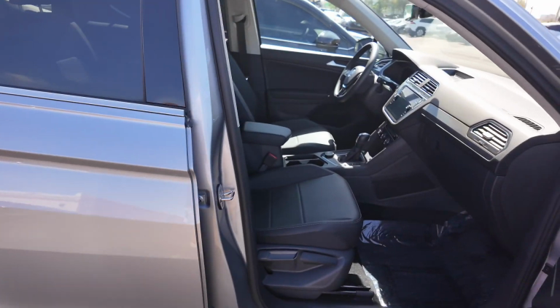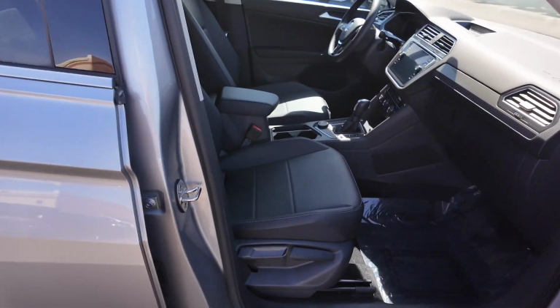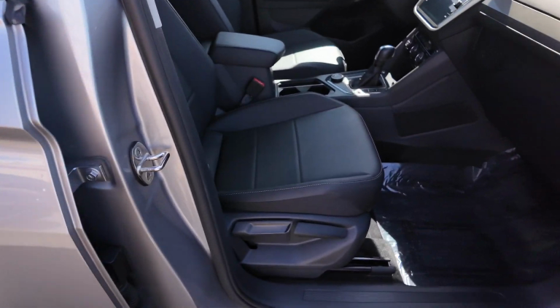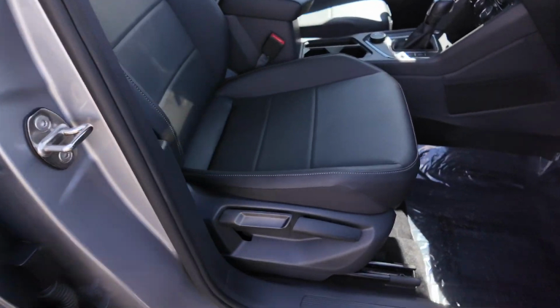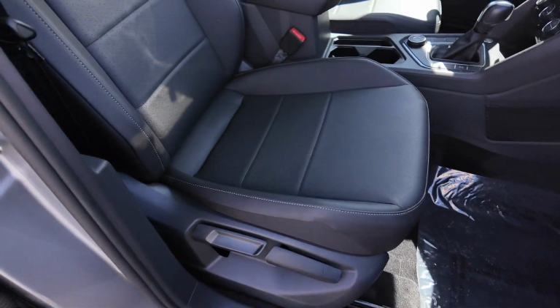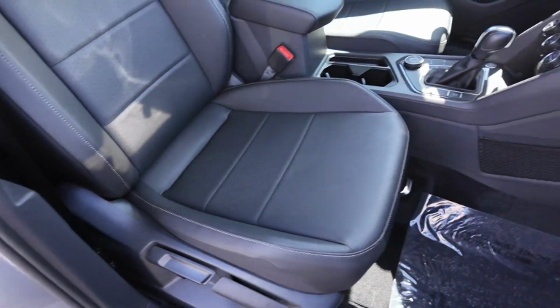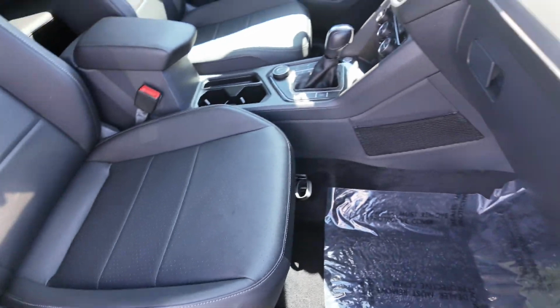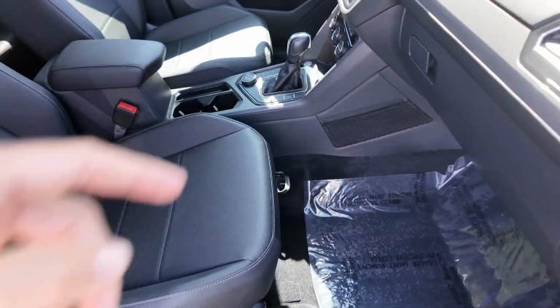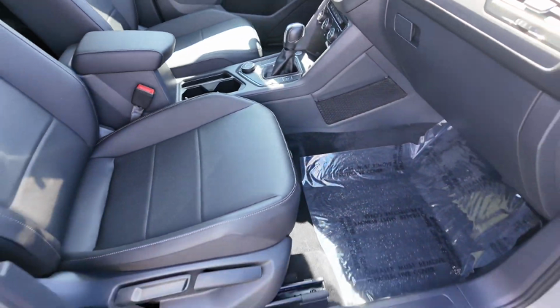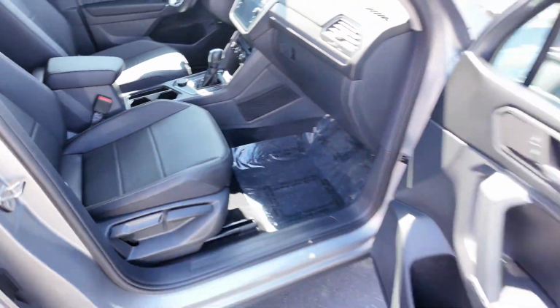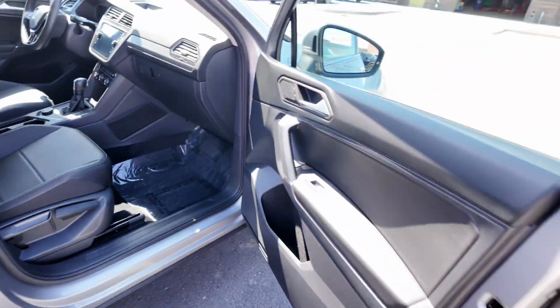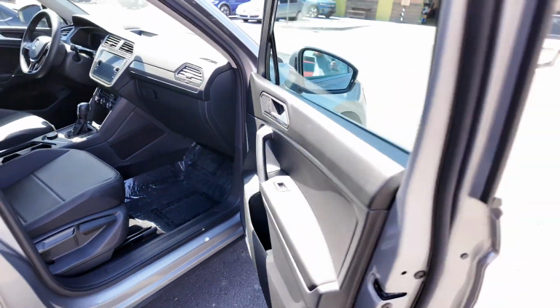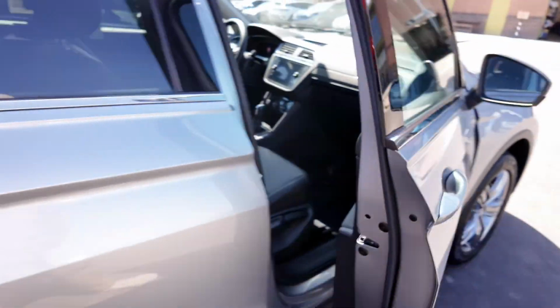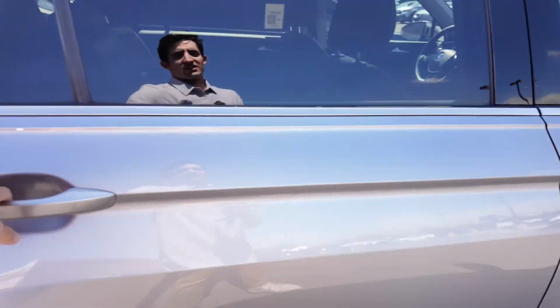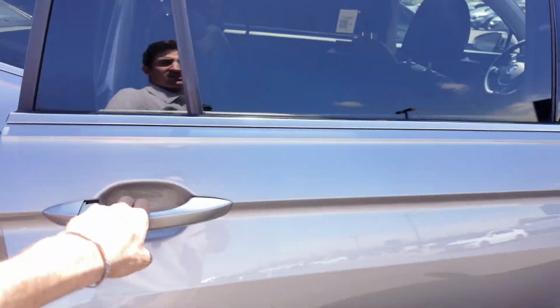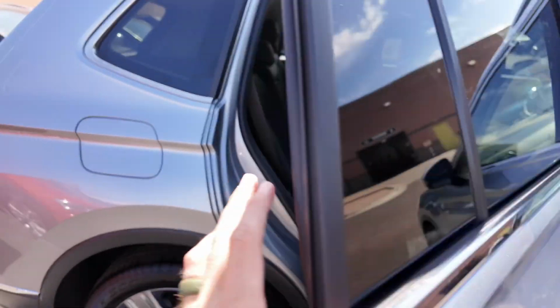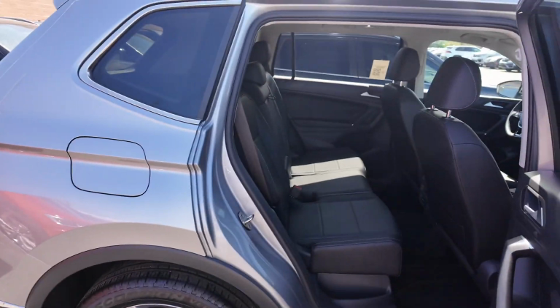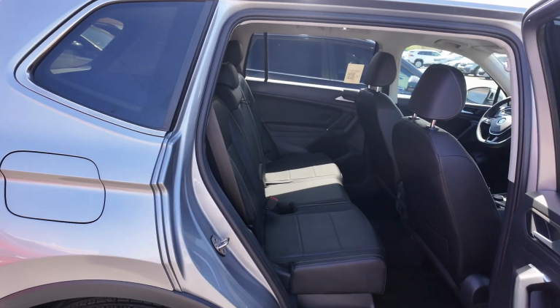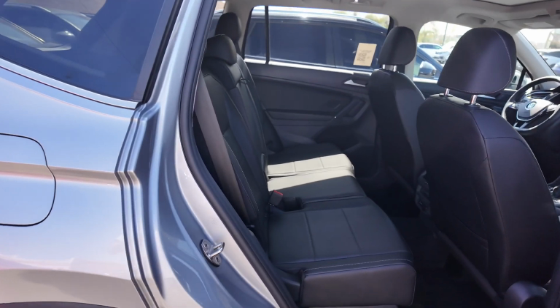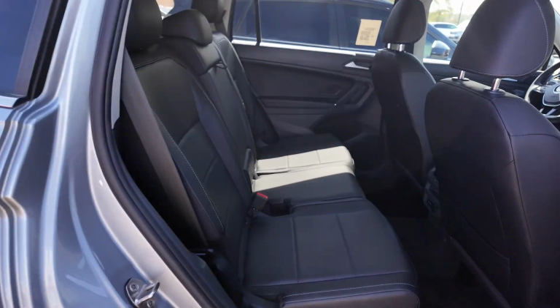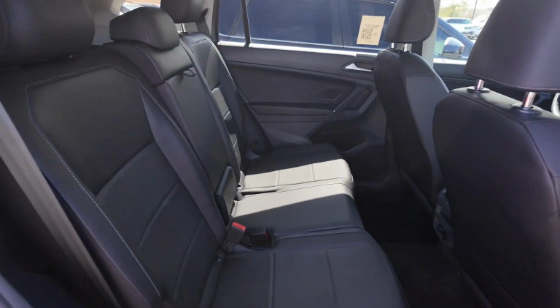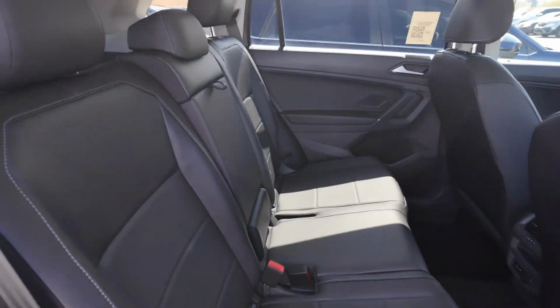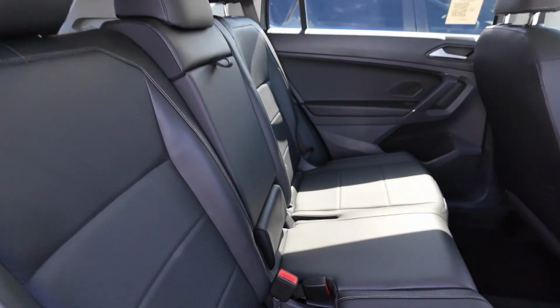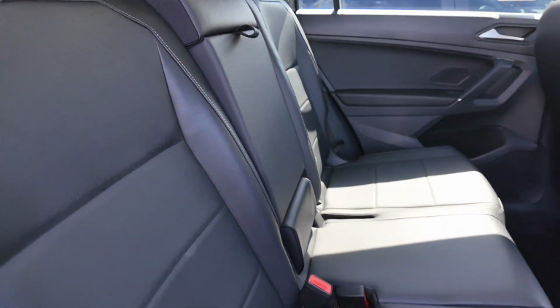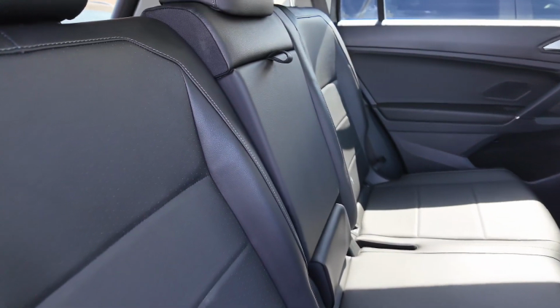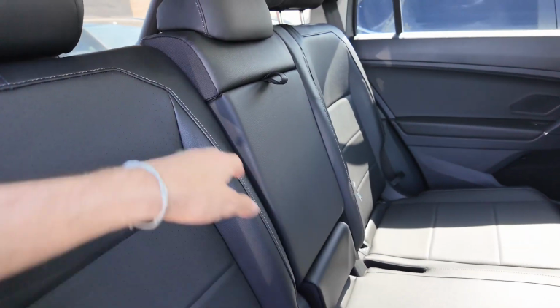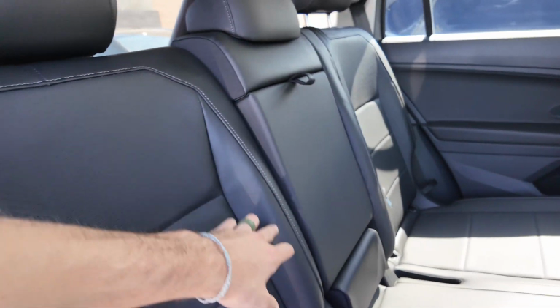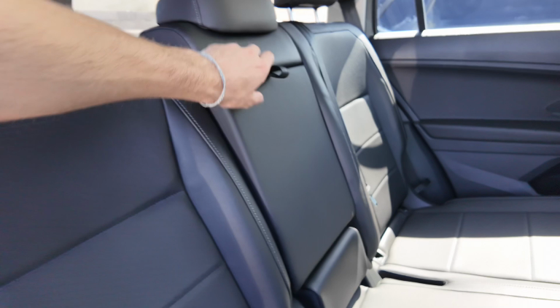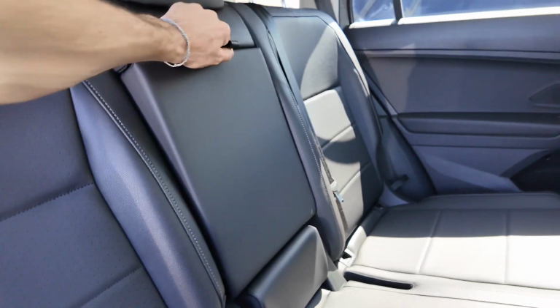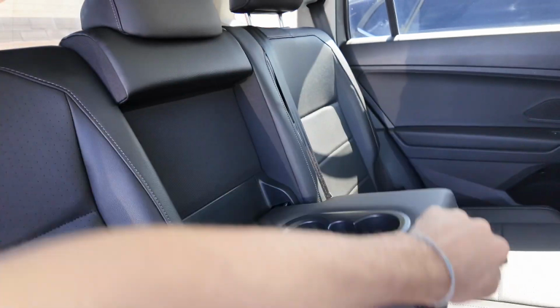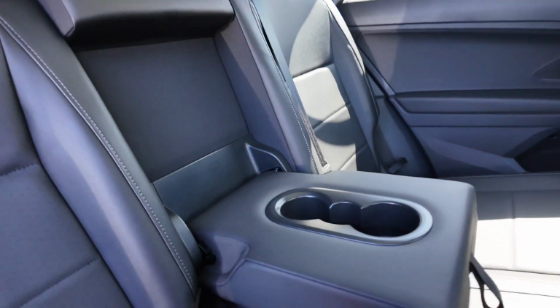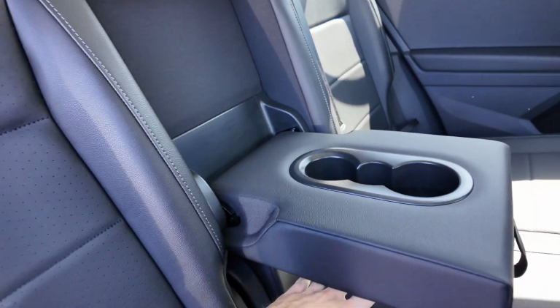You get manual adjustable seating for the passenger side, and you also get a net down there. Going inside the rear interior, you're going to get really good leather — this is the leather package. You also get white stitching that goes with it, and some nice cupholders right down here.